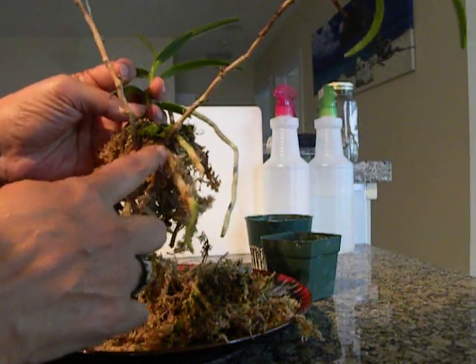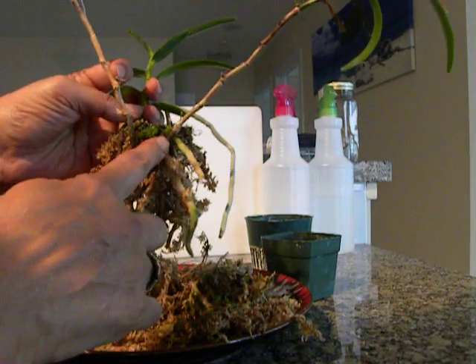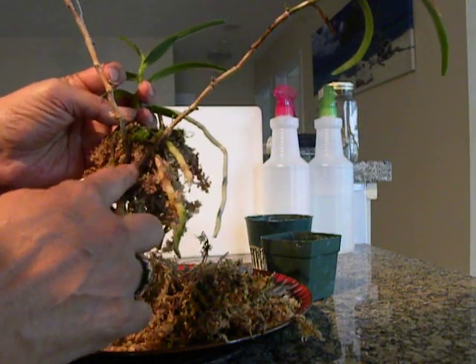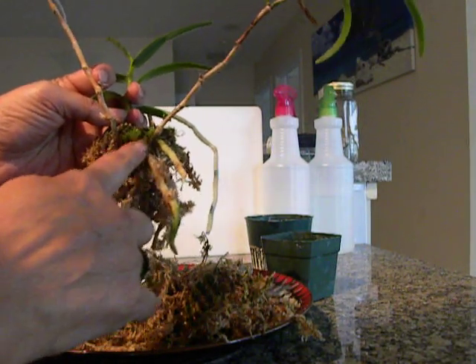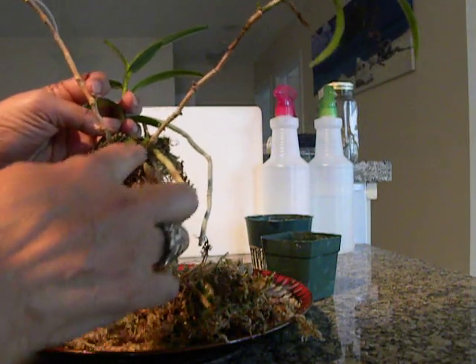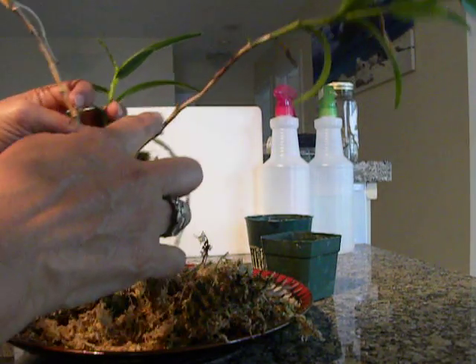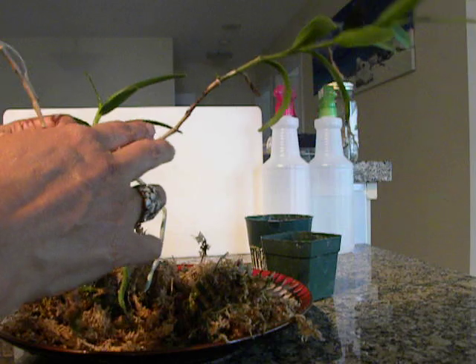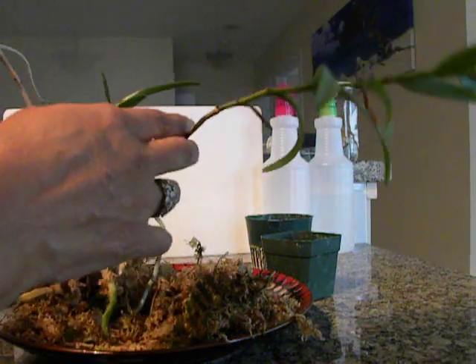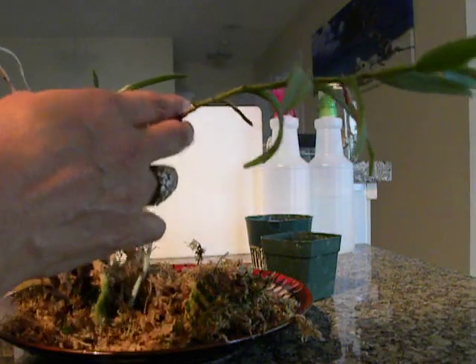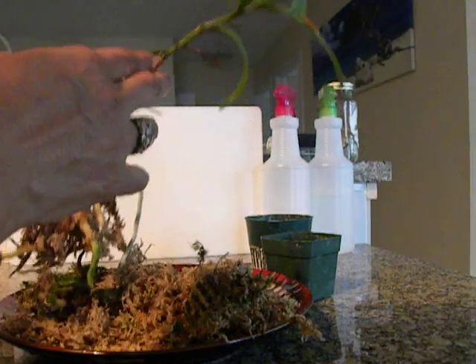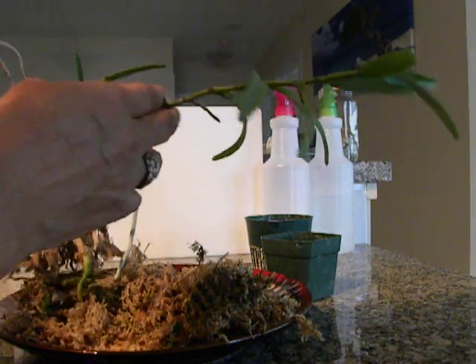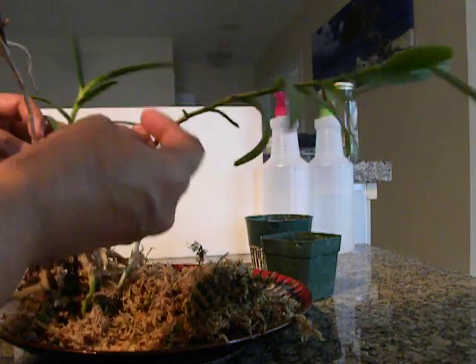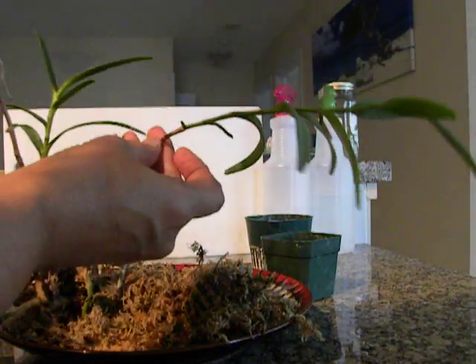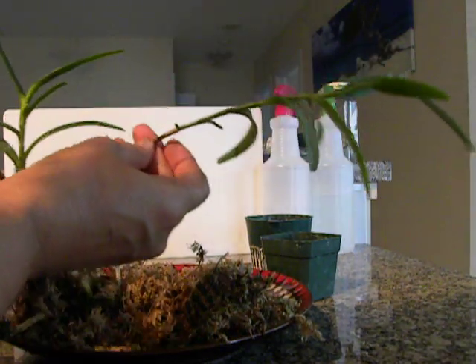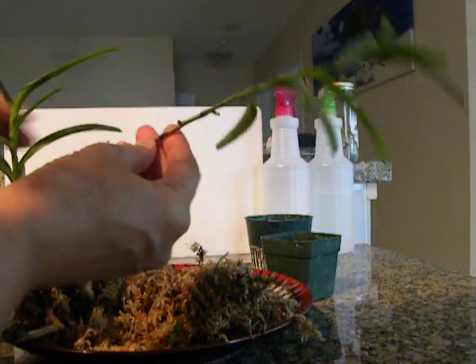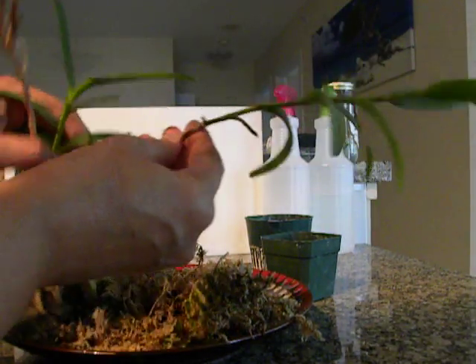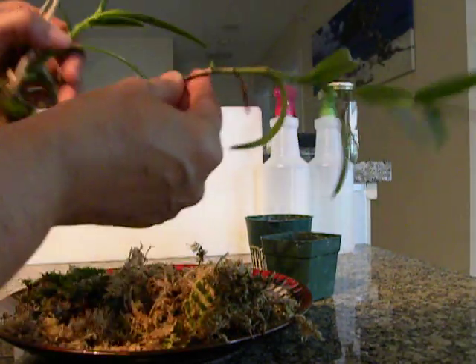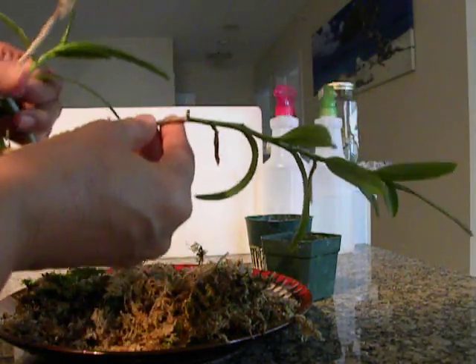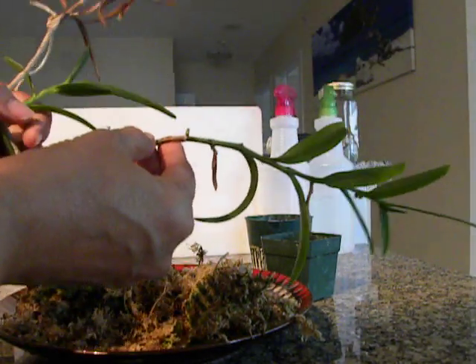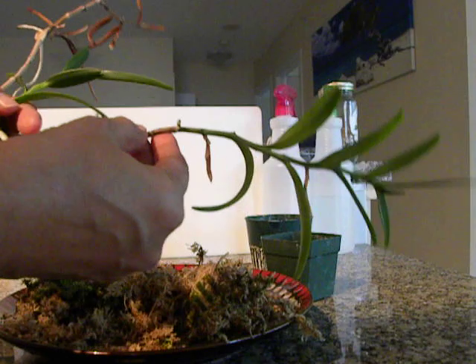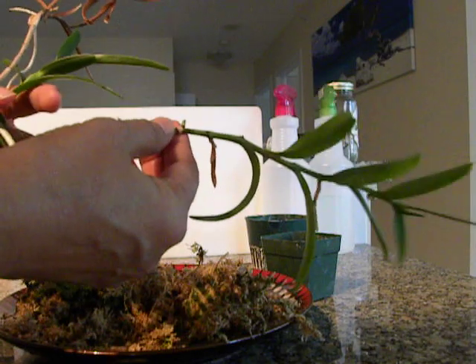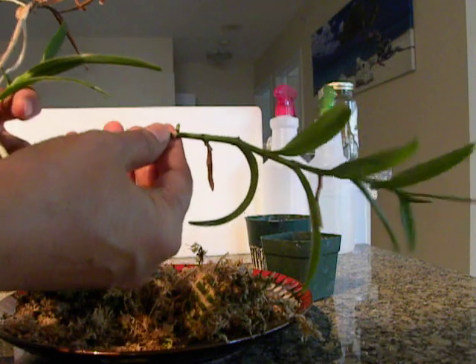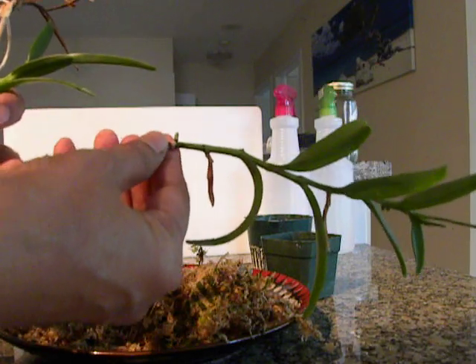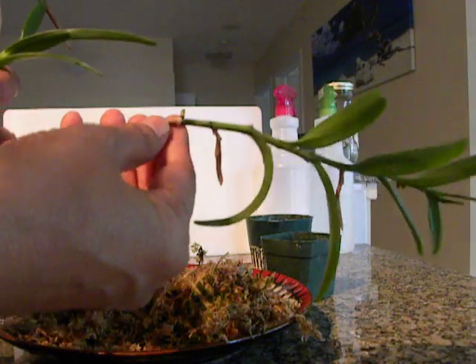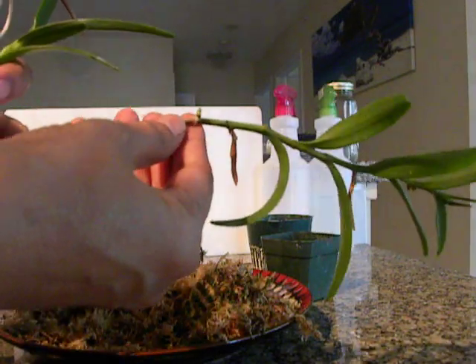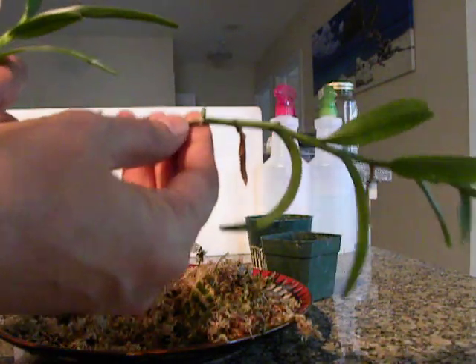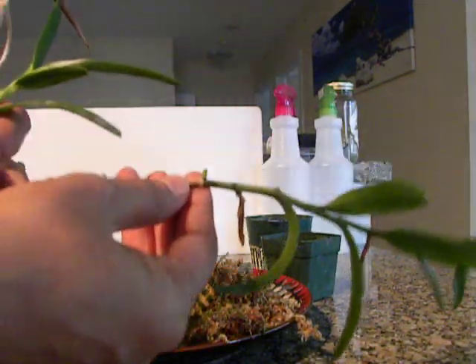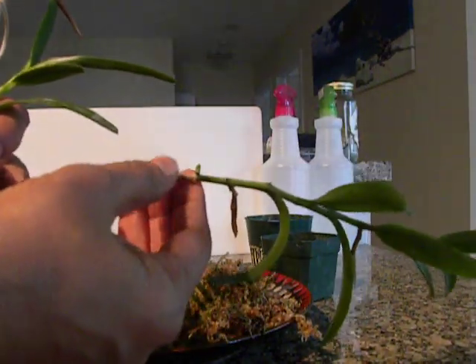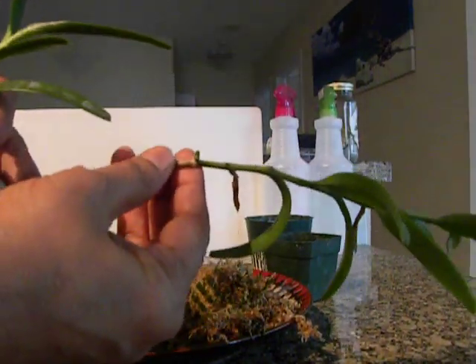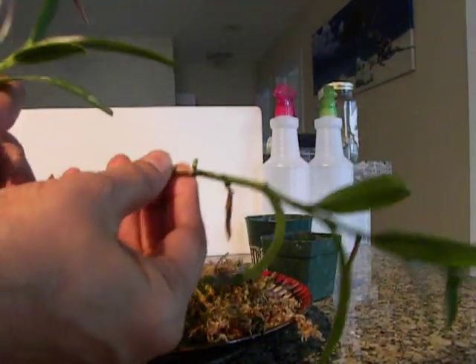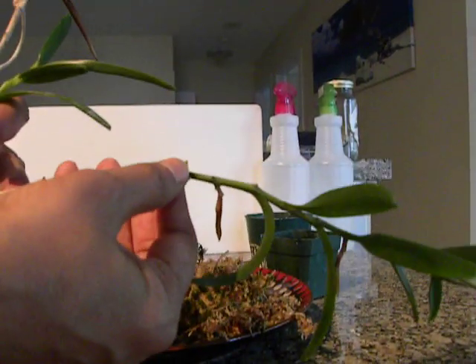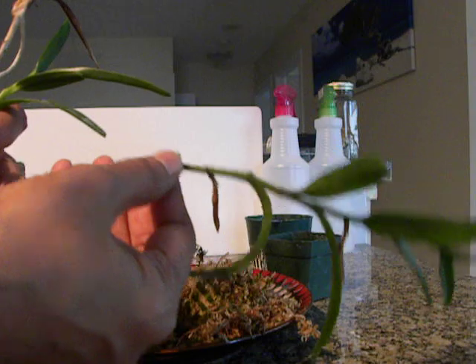And the second one is this branch here. I wanted to show you something — a little bit on close up maybe. You see it has been putting out, I think, those are keiki buds. This green thing here.